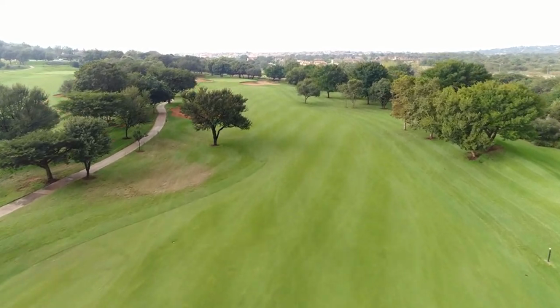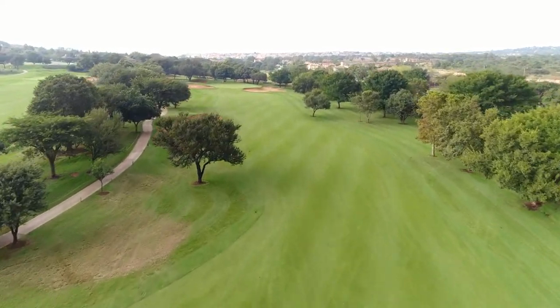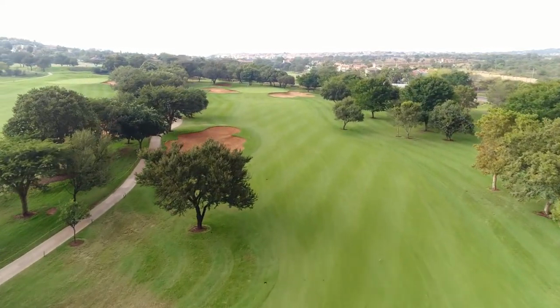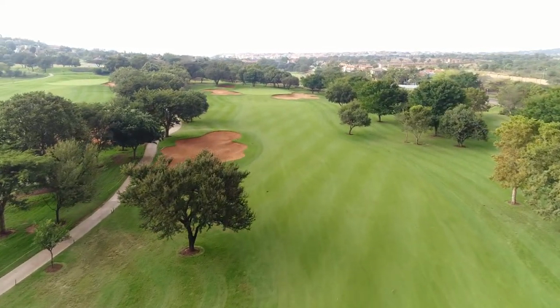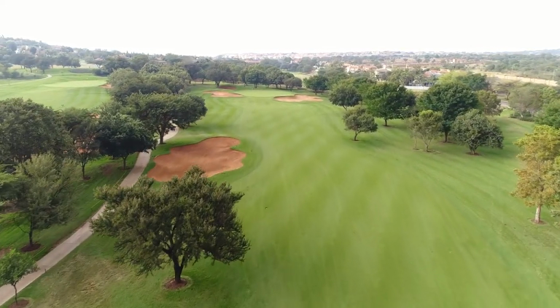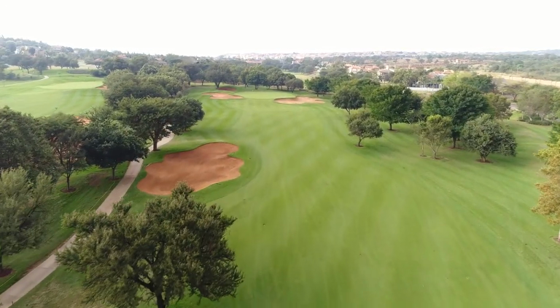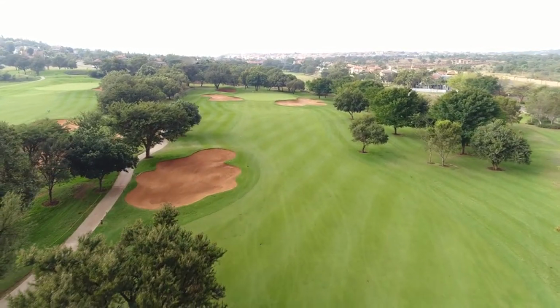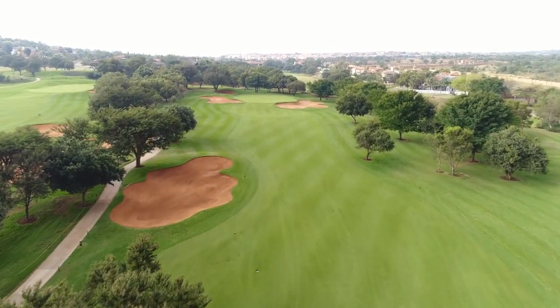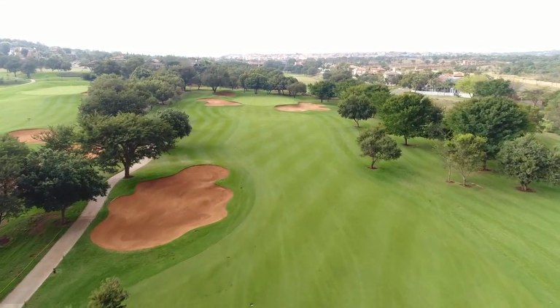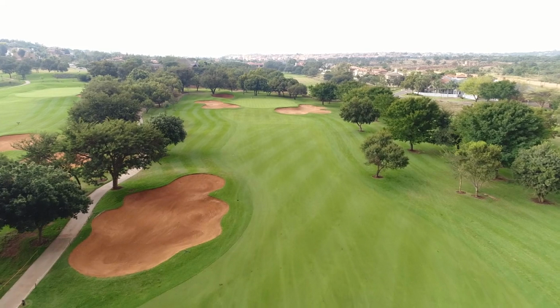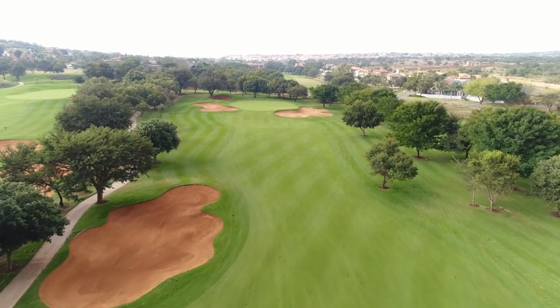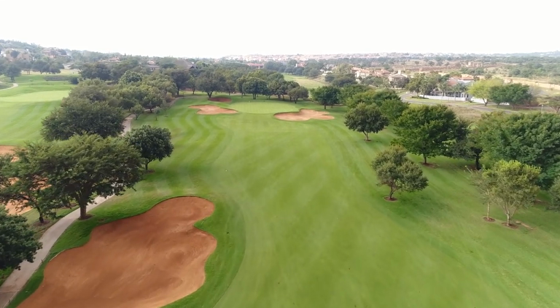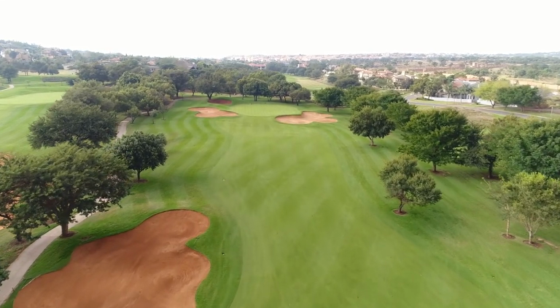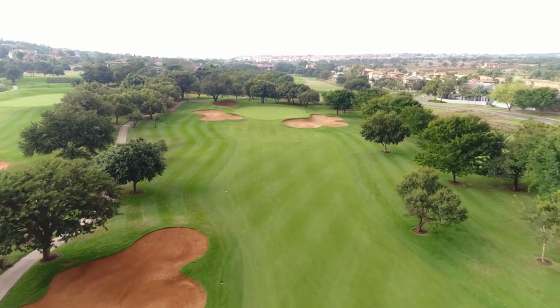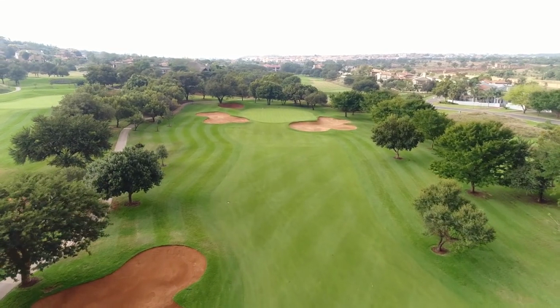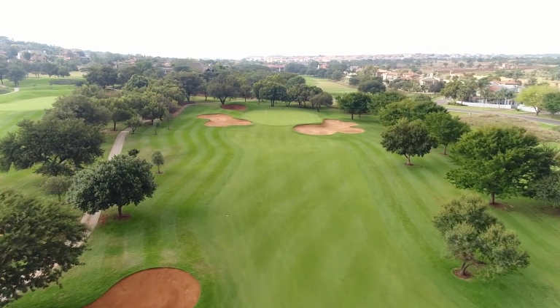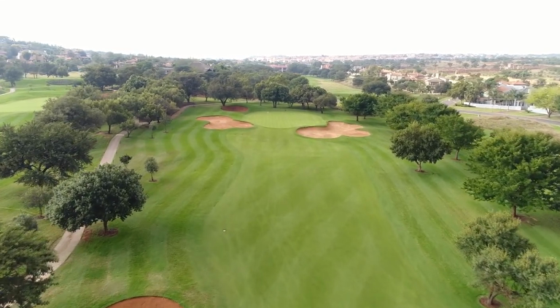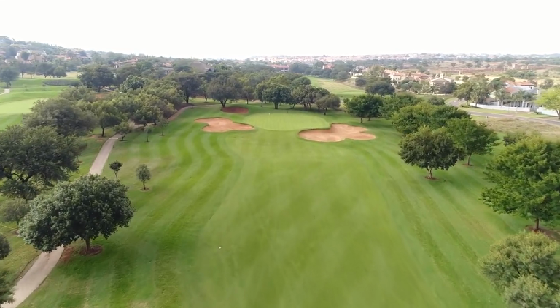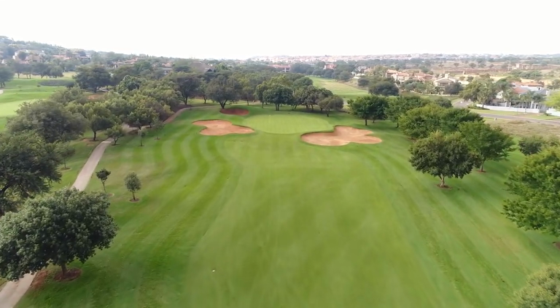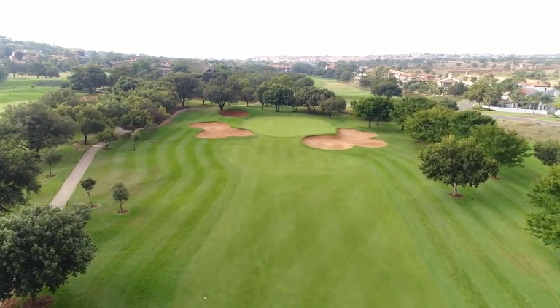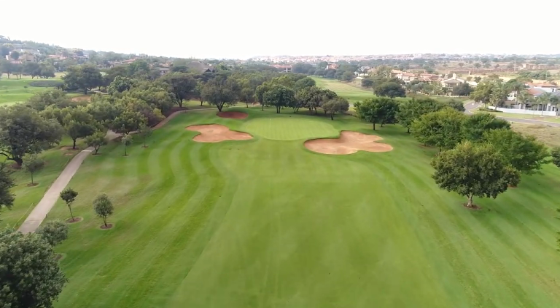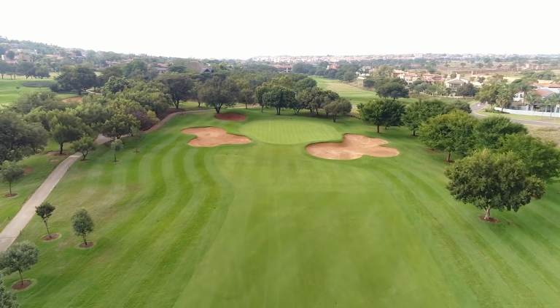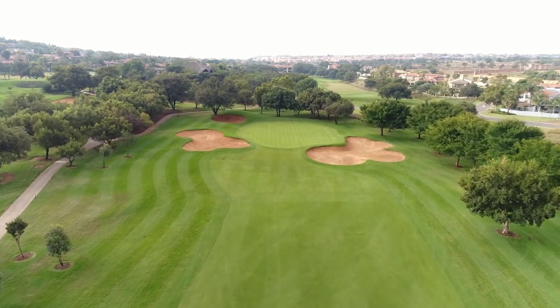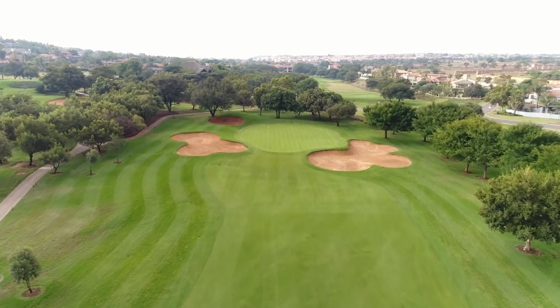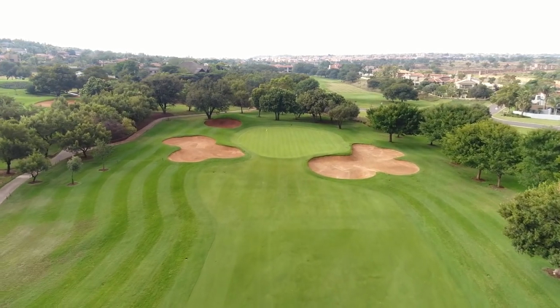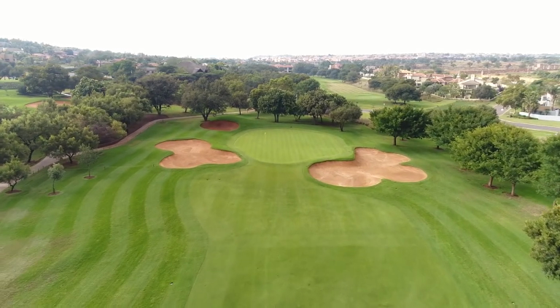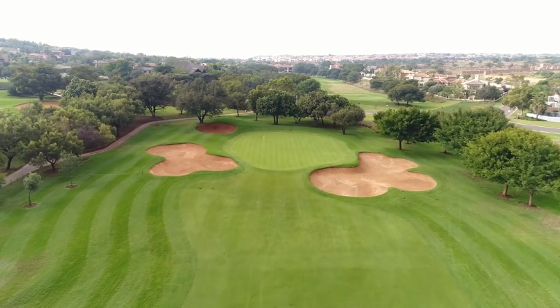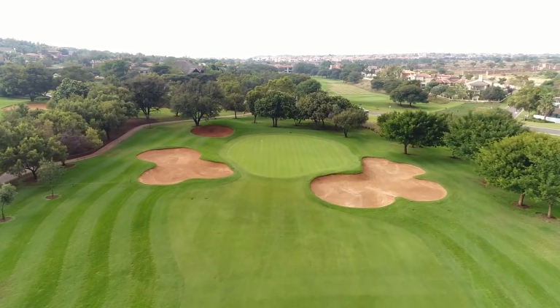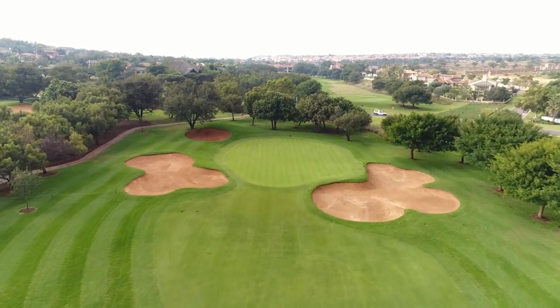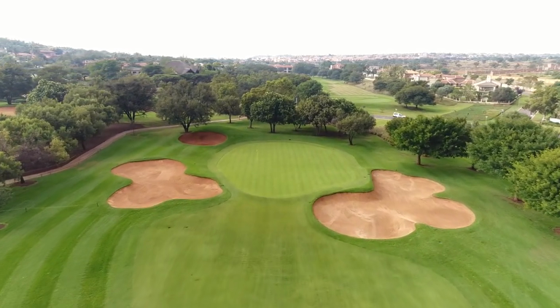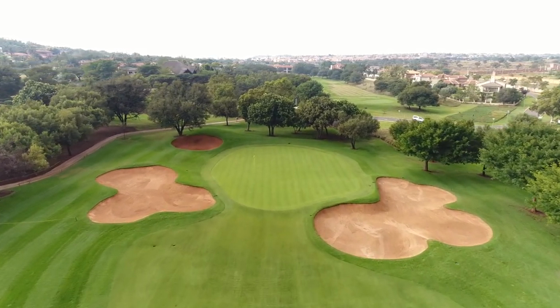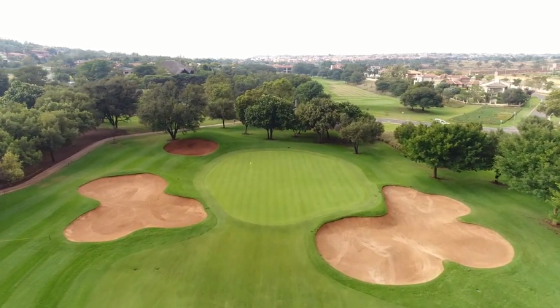The first bunker on hole one is positioned to the left-hand side of the fairway. The starting distance of this bunker is 280 meters from the championship tees, with a carry distance of 307 meters.